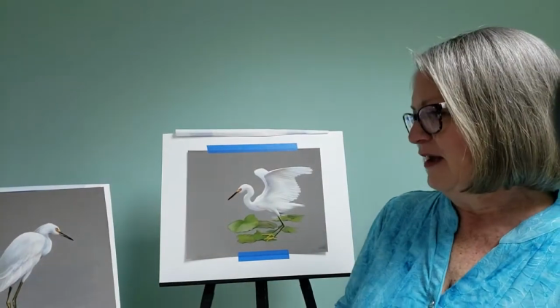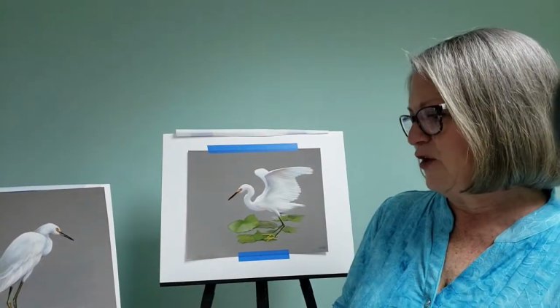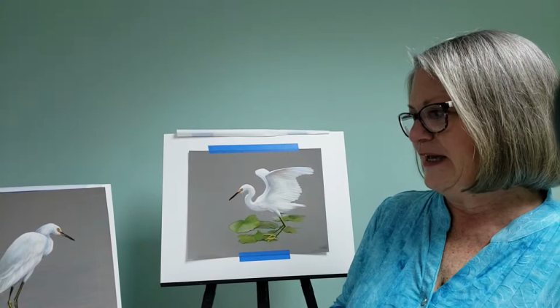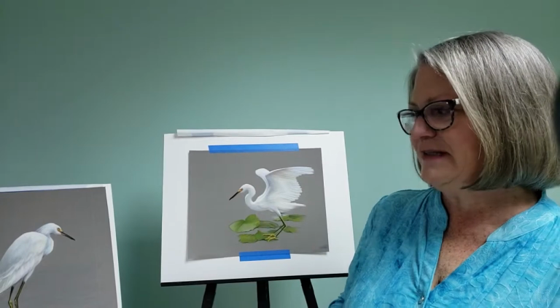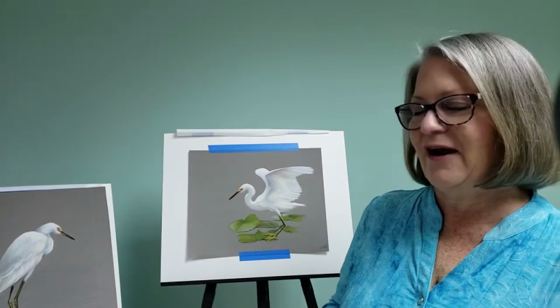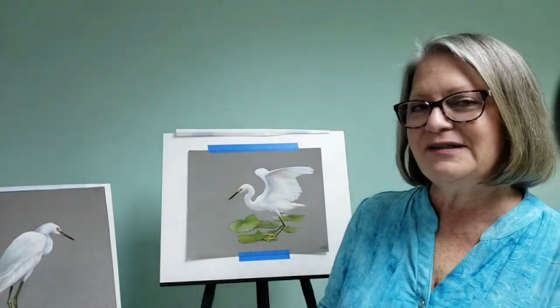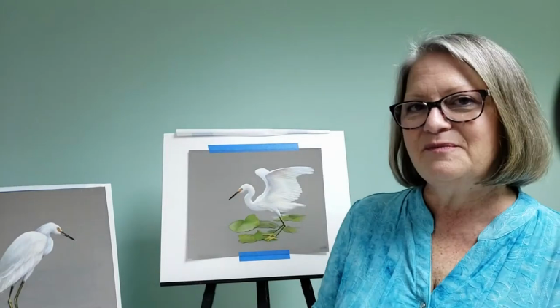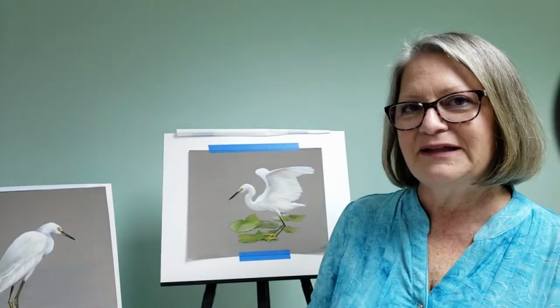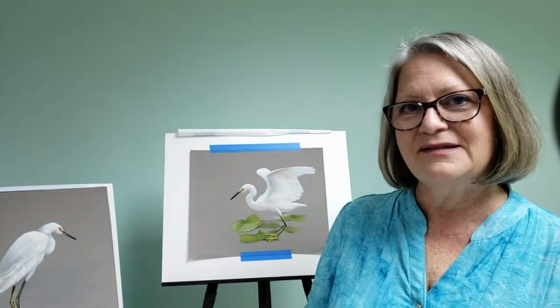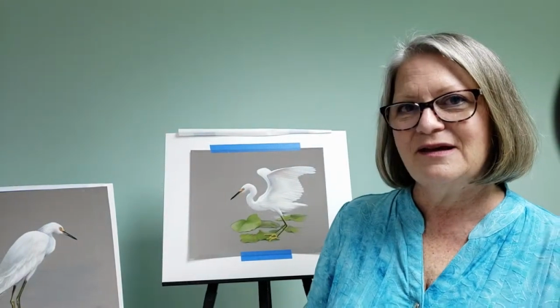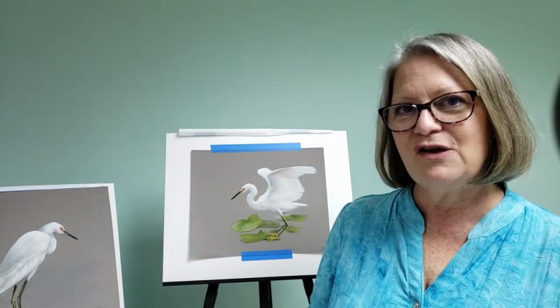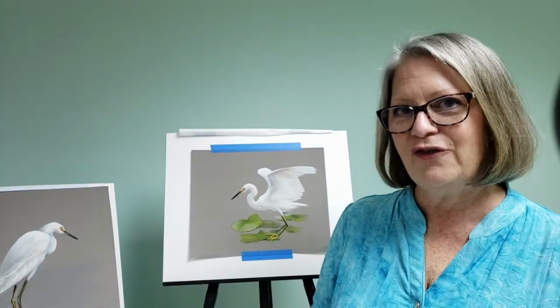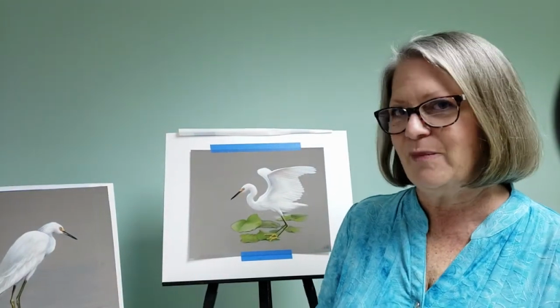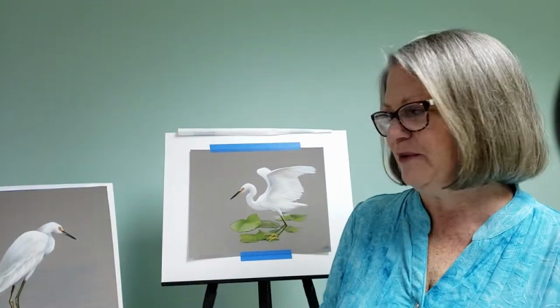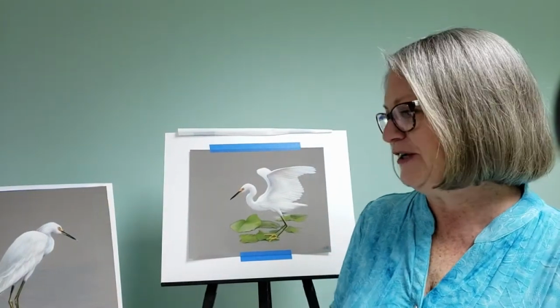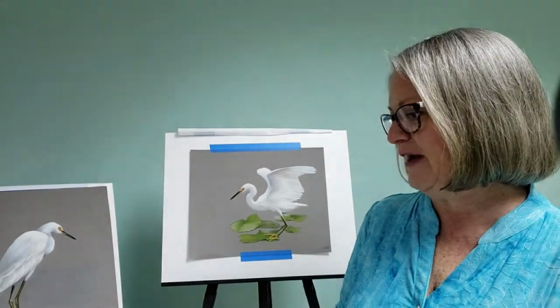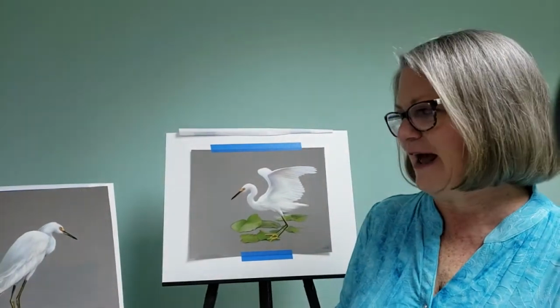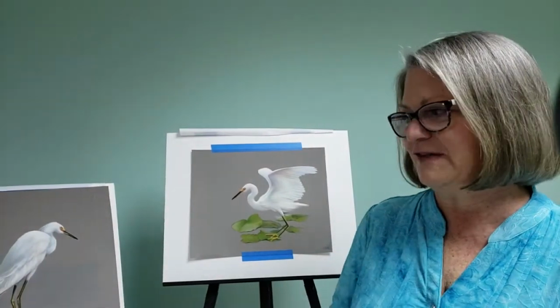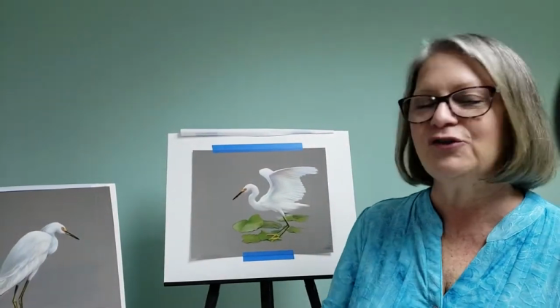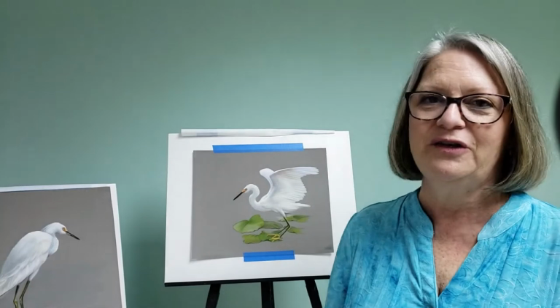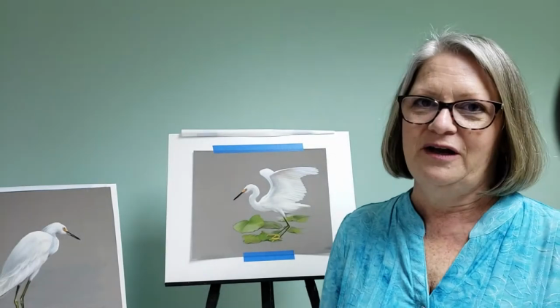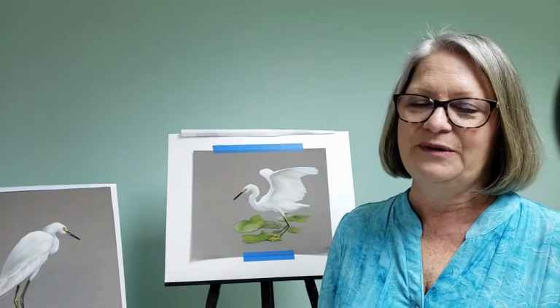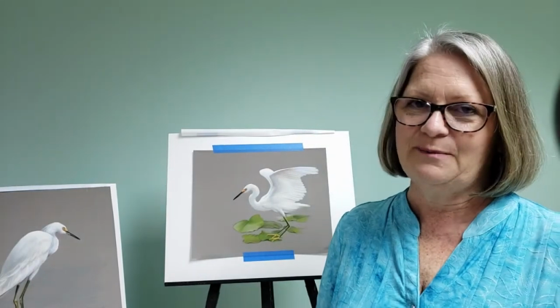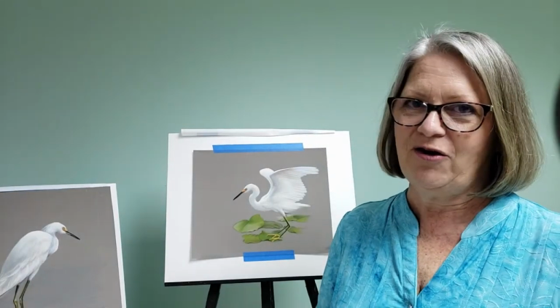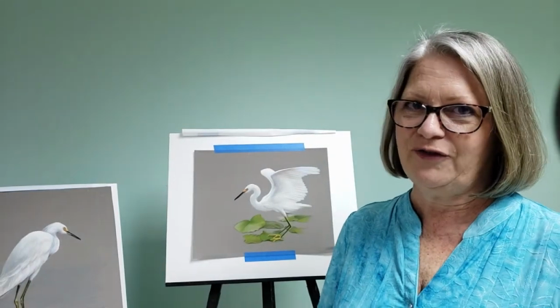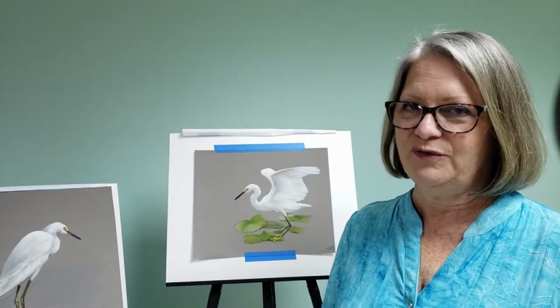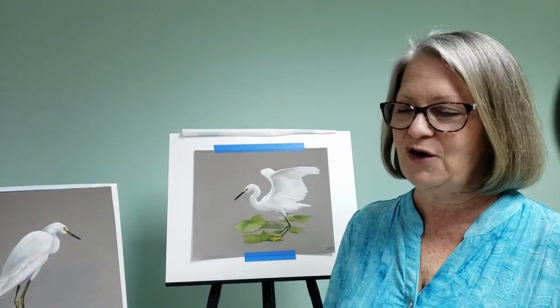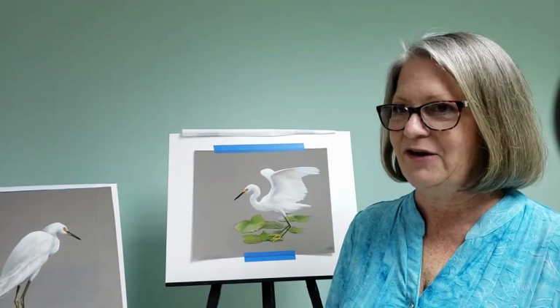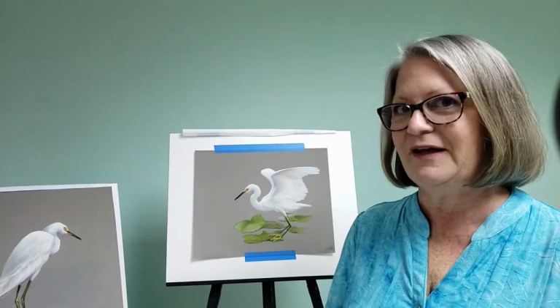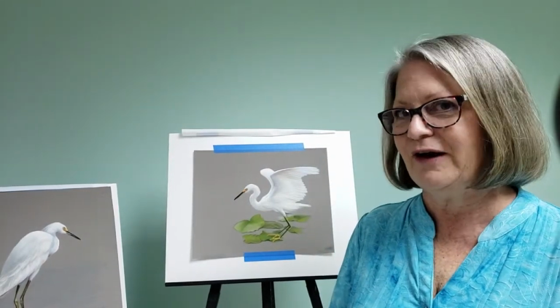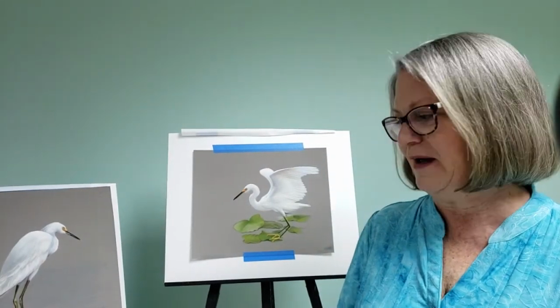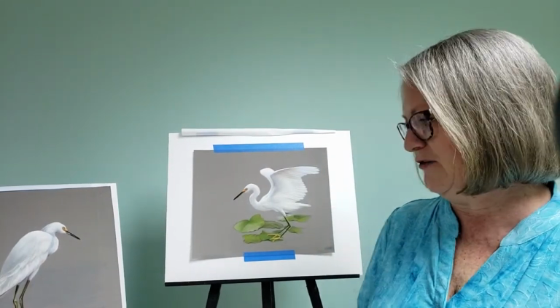So egrets, herons, and pelicans, and so forth are very popular here, and I have a special place in my heart for the snowy egret and the great white egret.